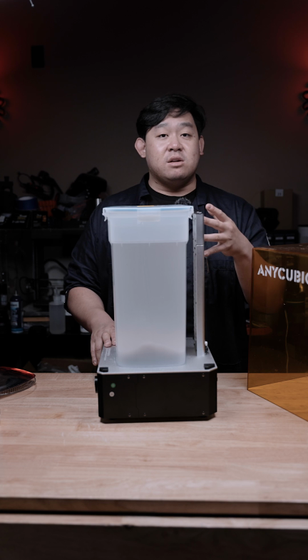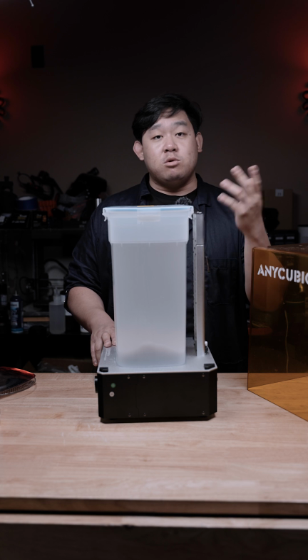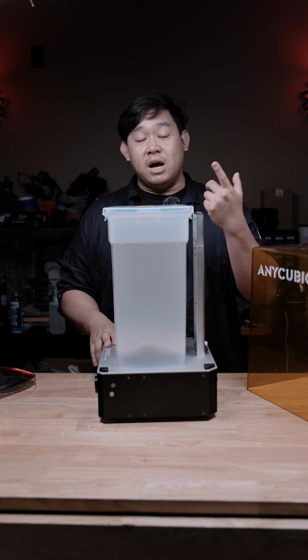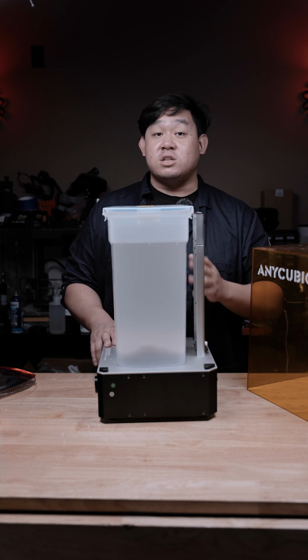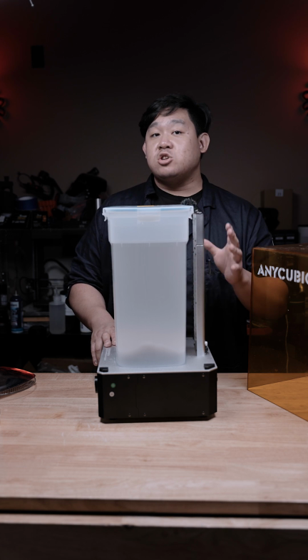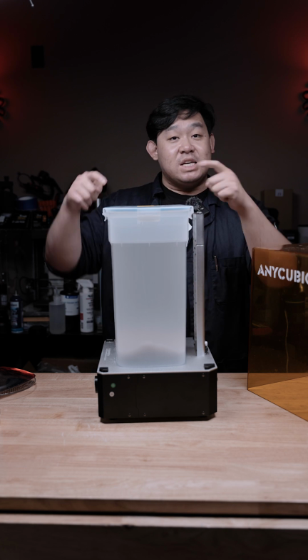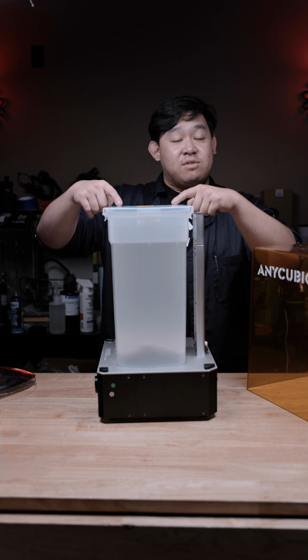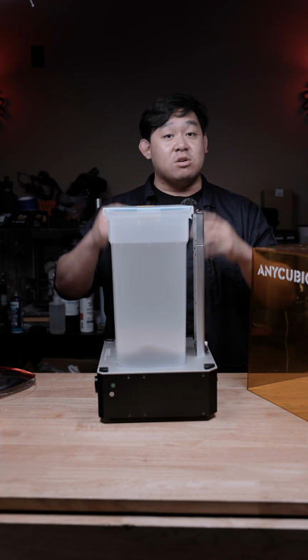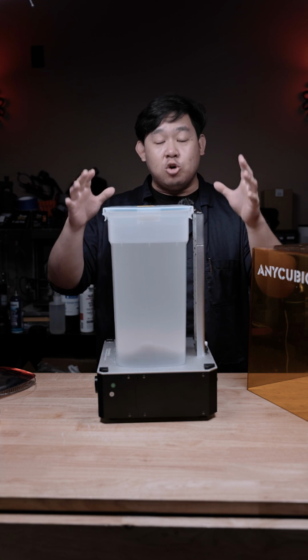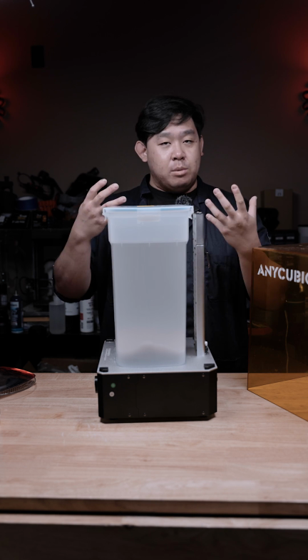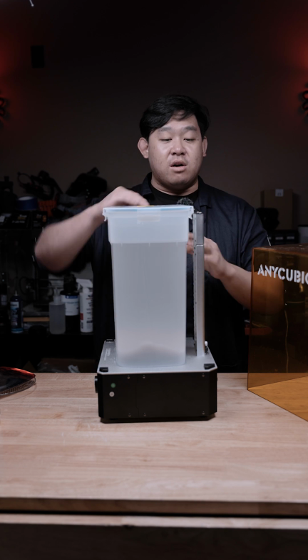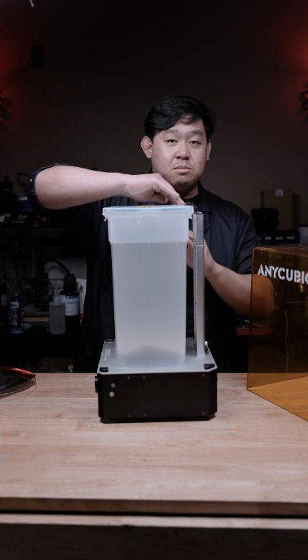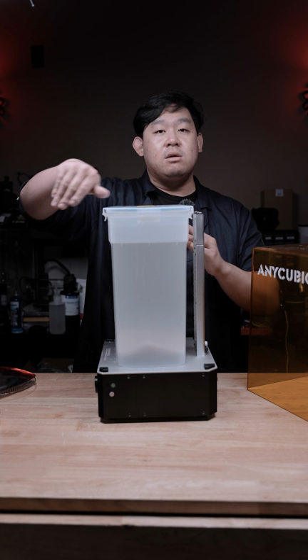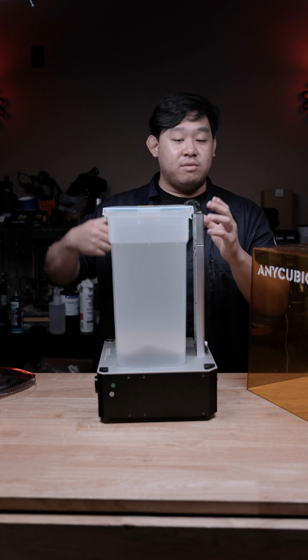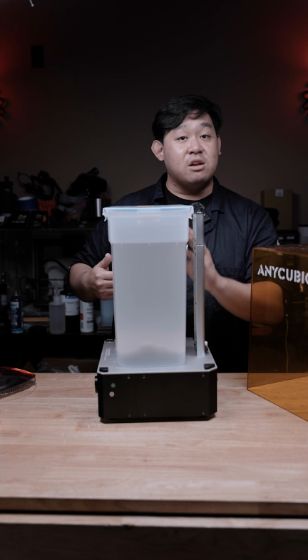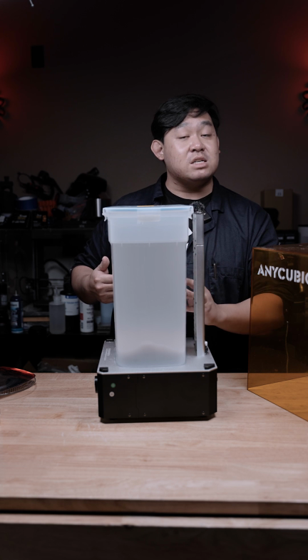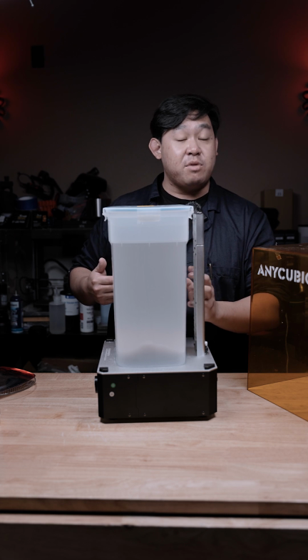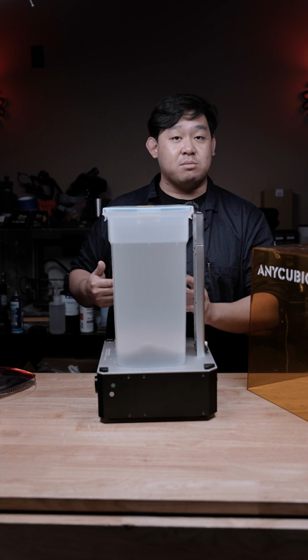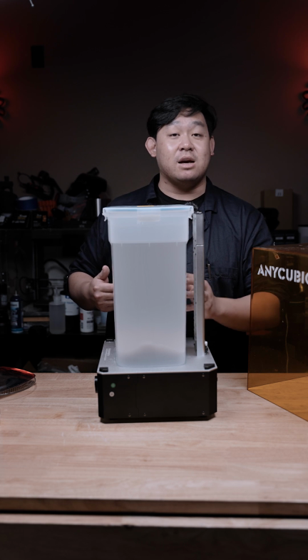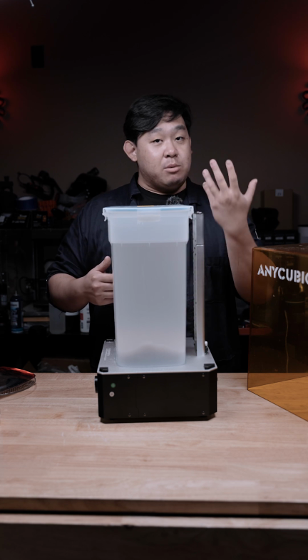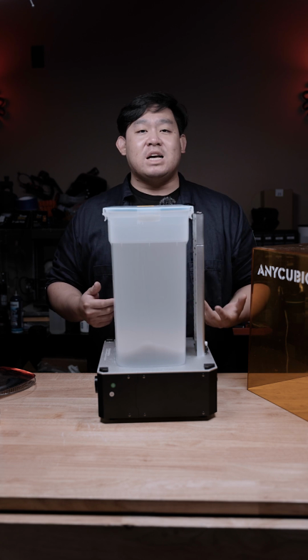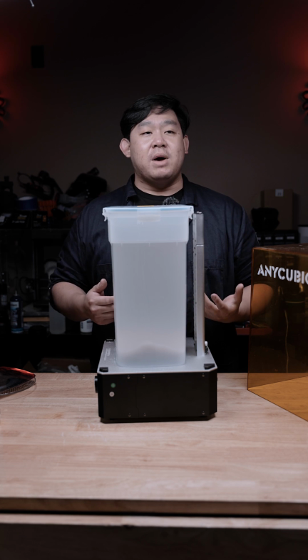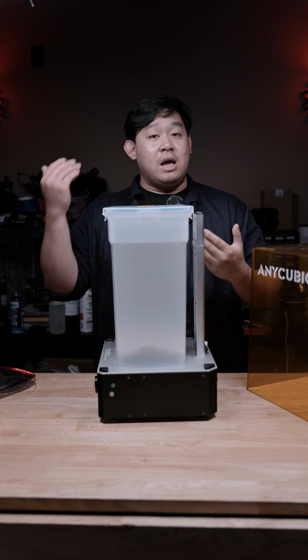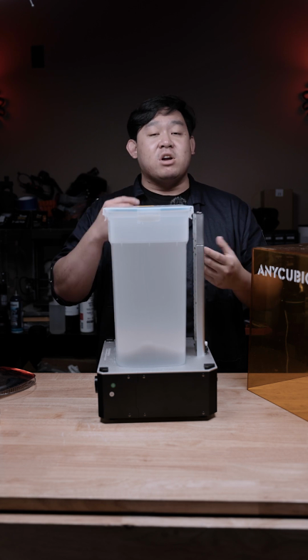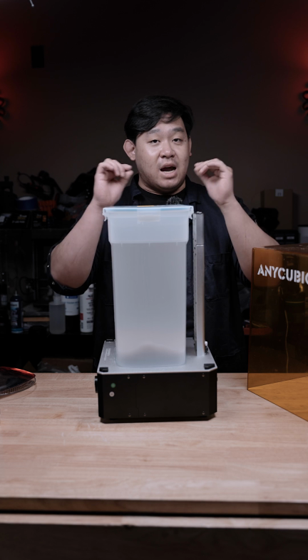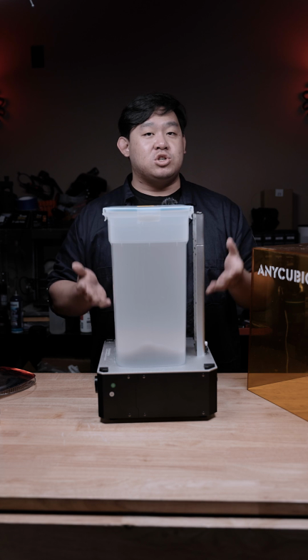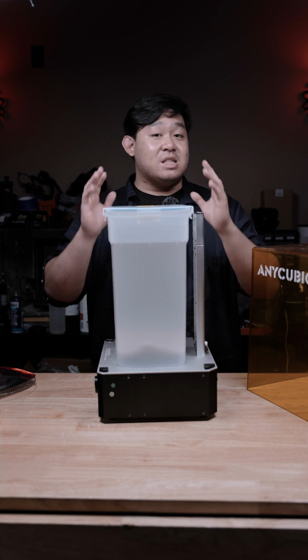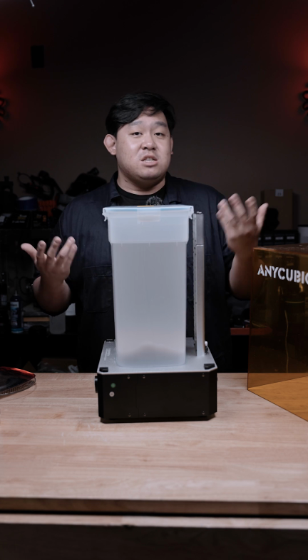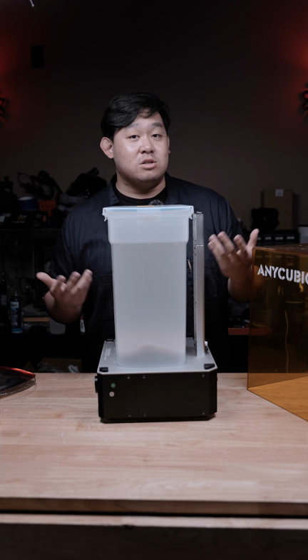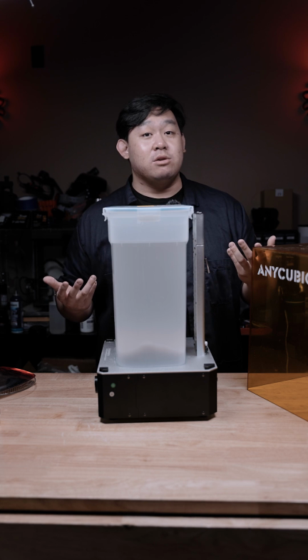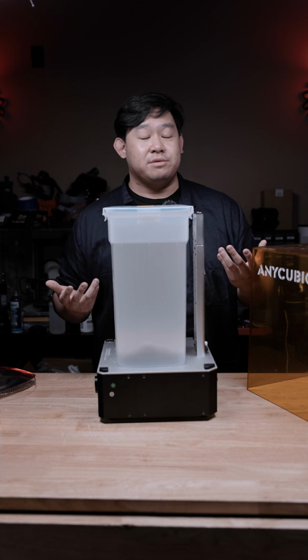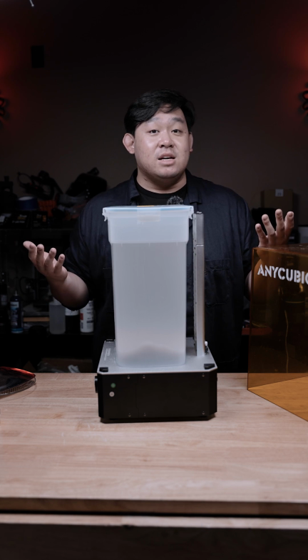Basically the impeller will spin up causing a lot of turbulence inside the container. That turbulence will be strong enough to actually peel all of the solidified resin off of the back of the plastic, and it will be brought down to the impeller and broken up into tiny little chunks. It'll basically be turned into a blender sort of, and that's it.